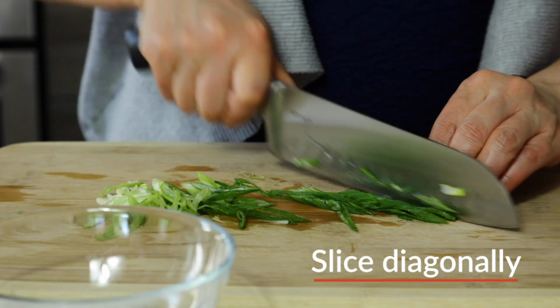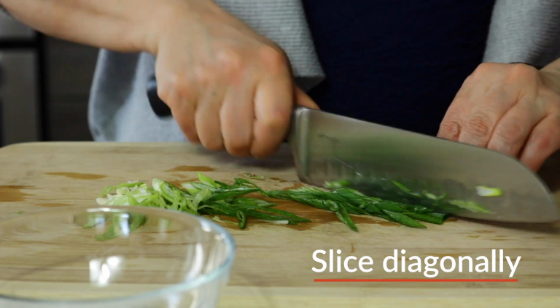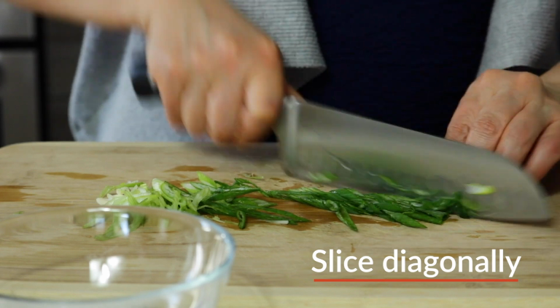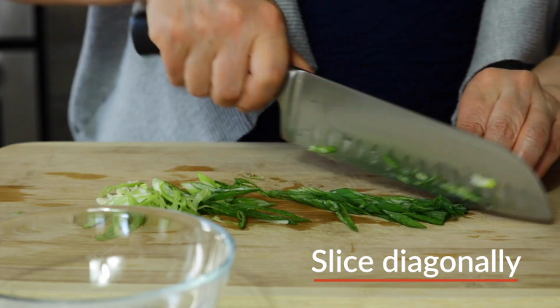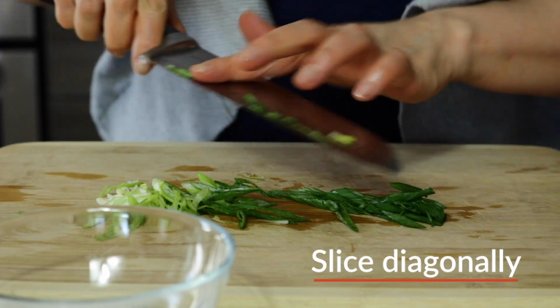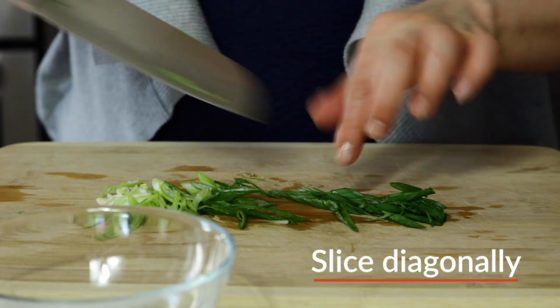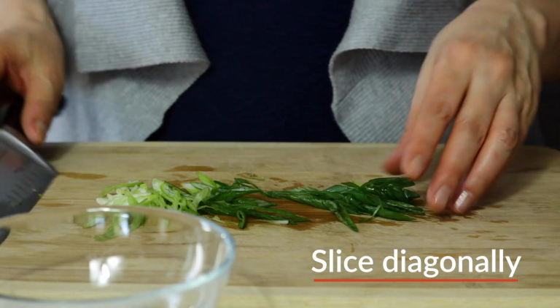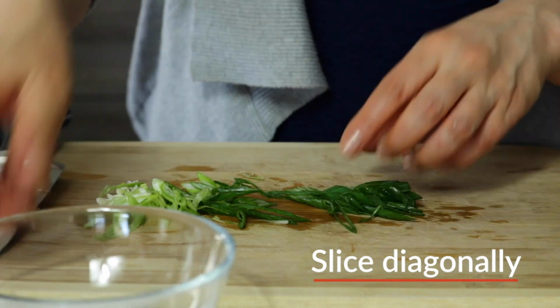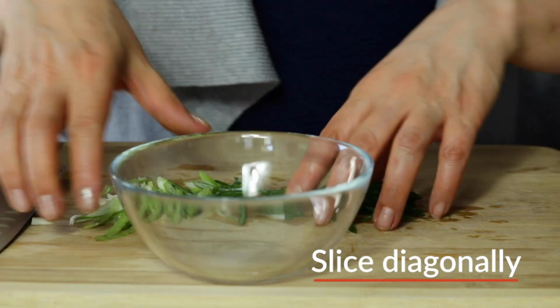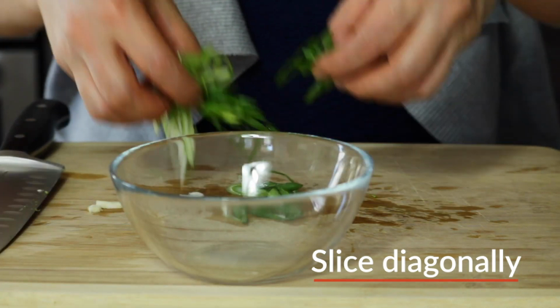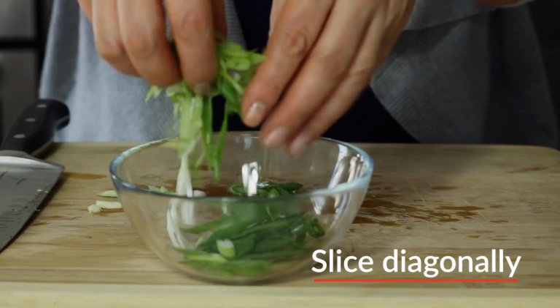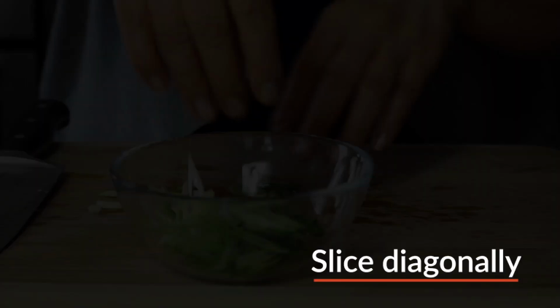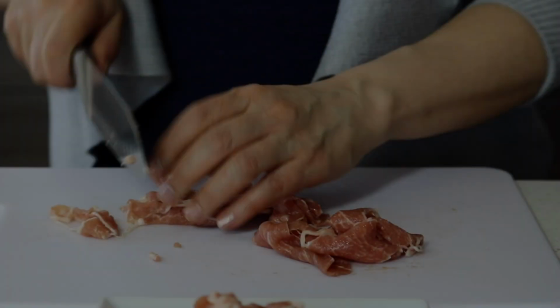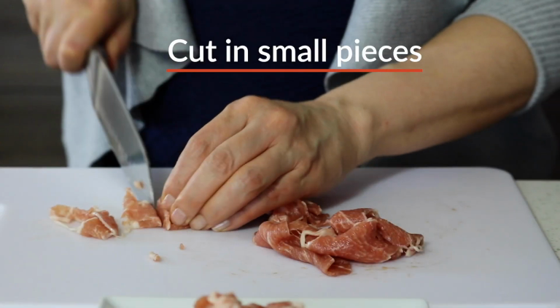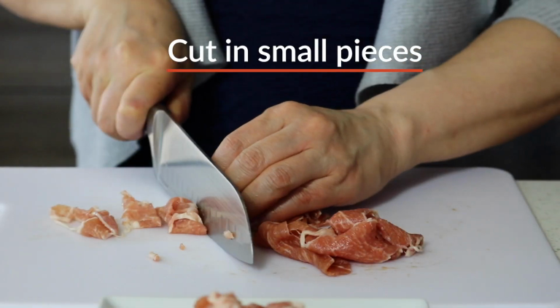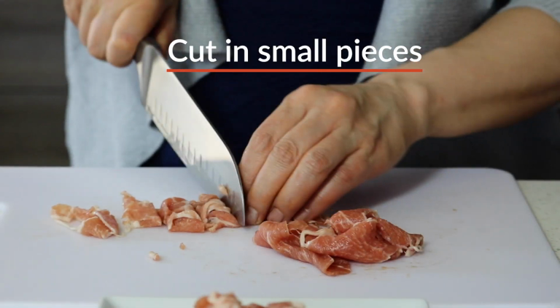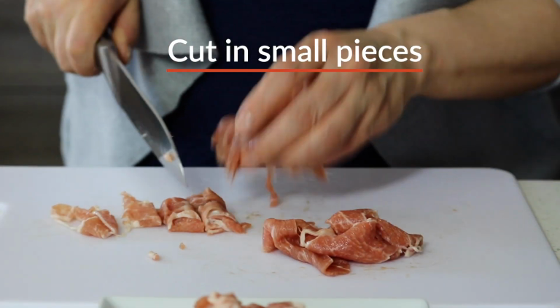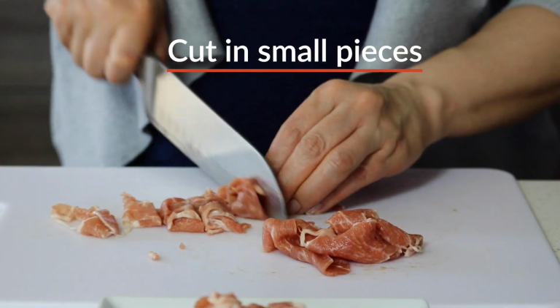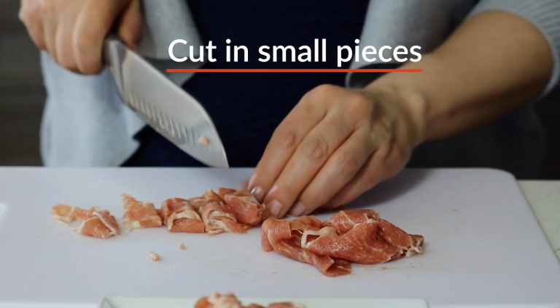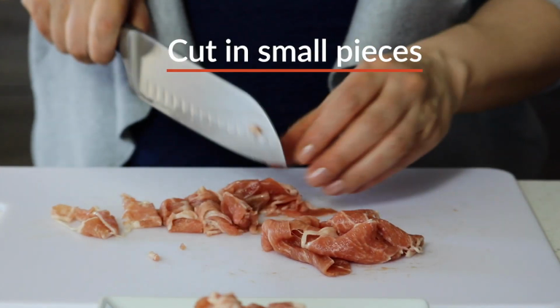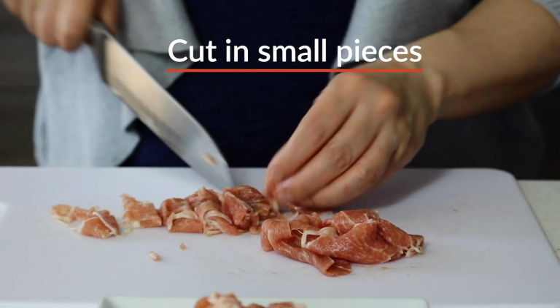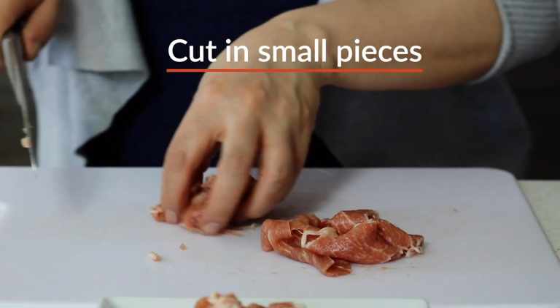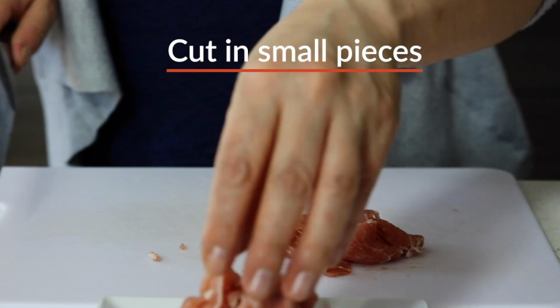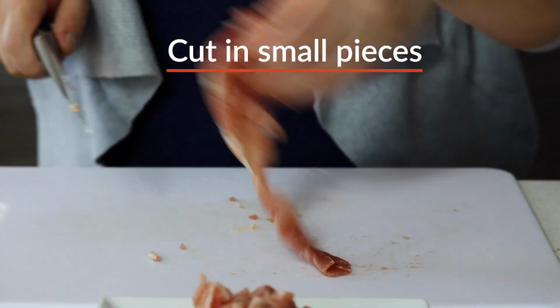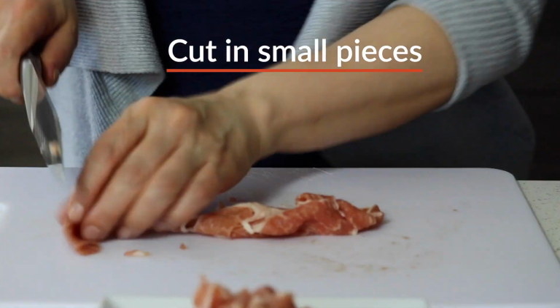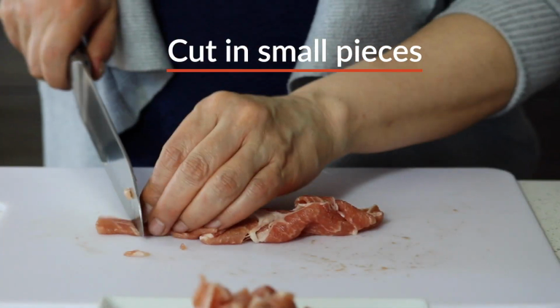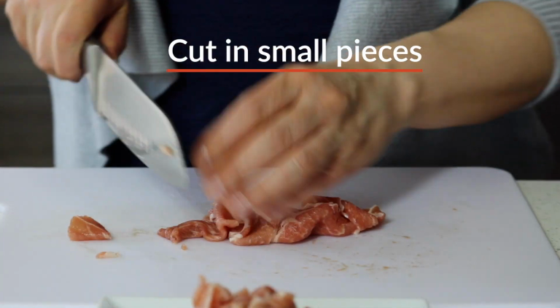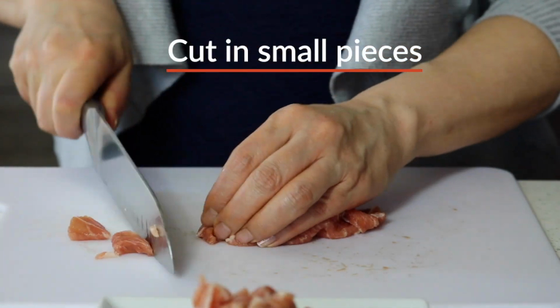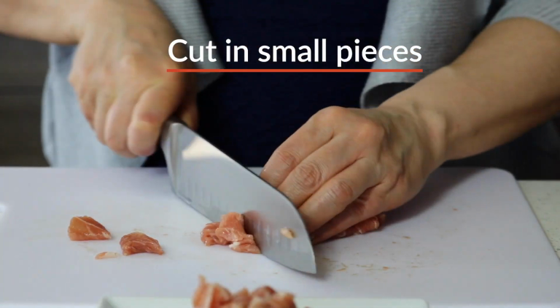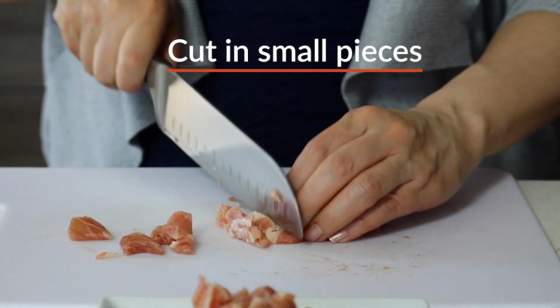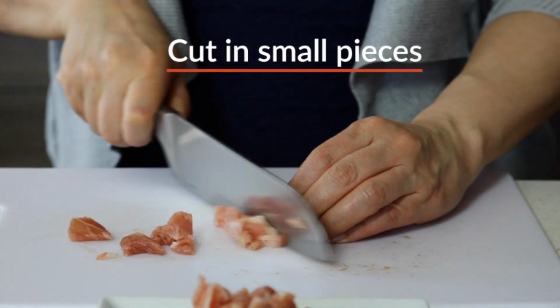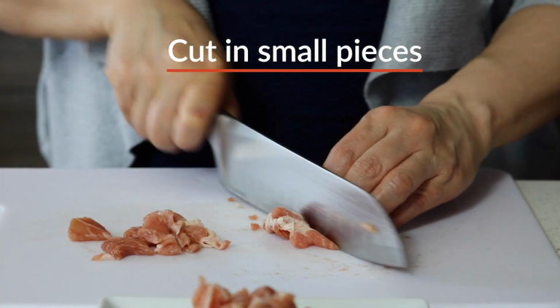It's optional, but I'll use this green onion as garnish. Today, I'm using a few thin slices of pork I got from a local Asian market. But thin slices of ham will also work fine.